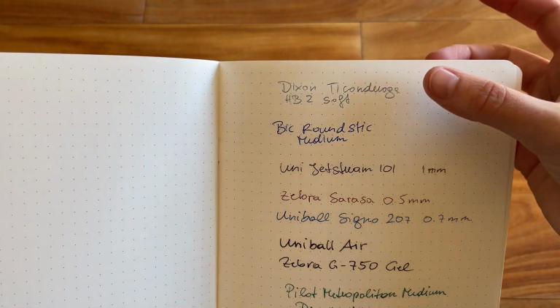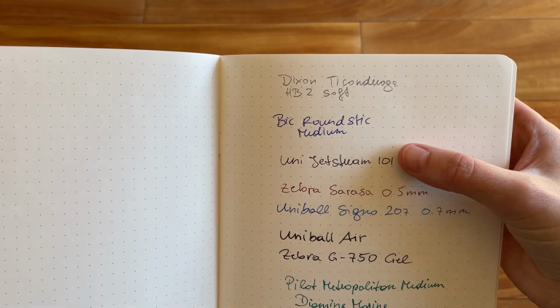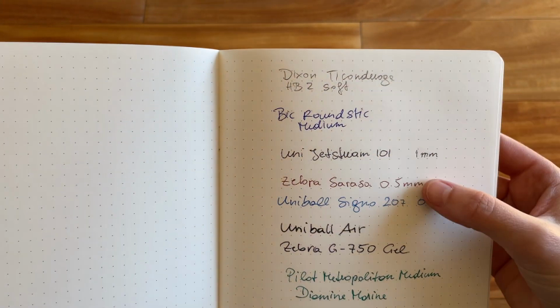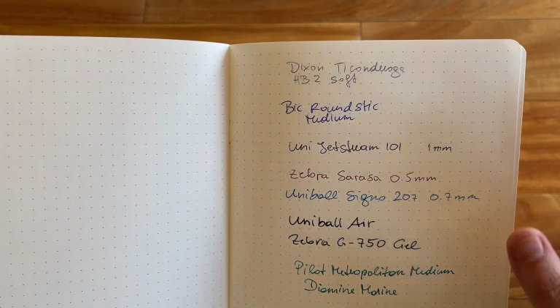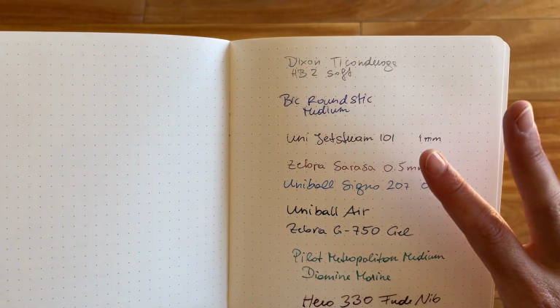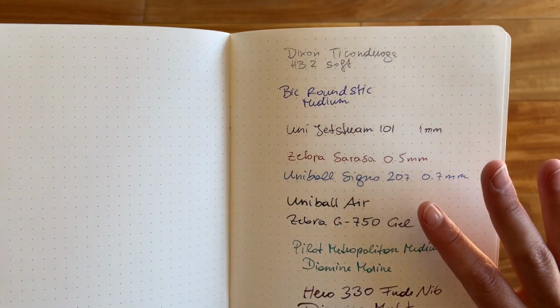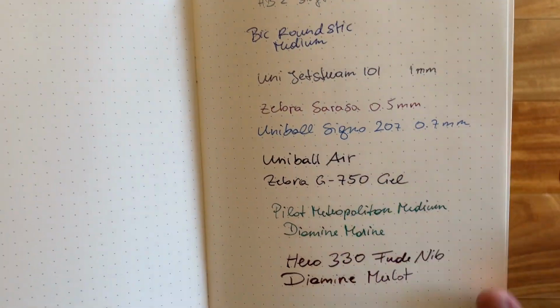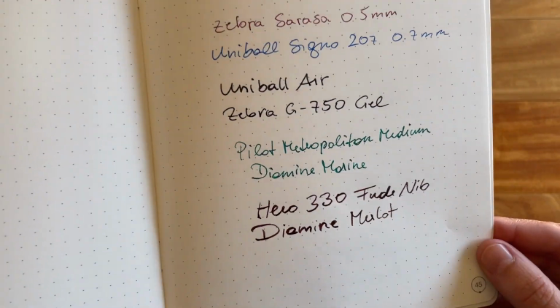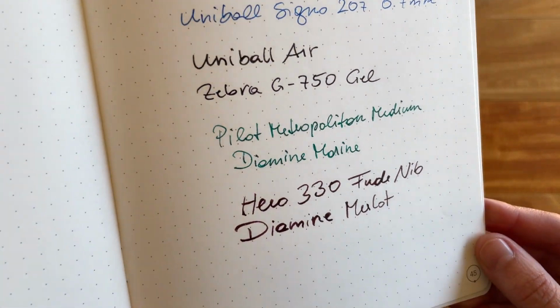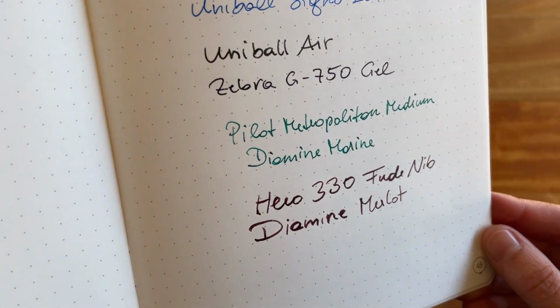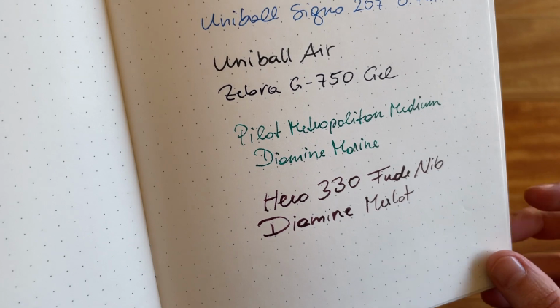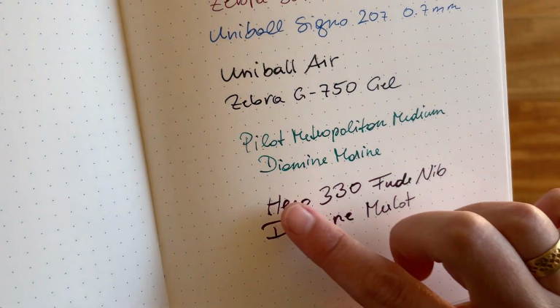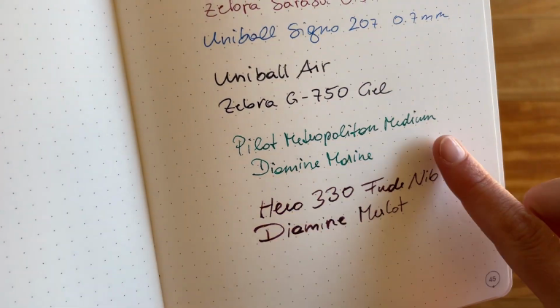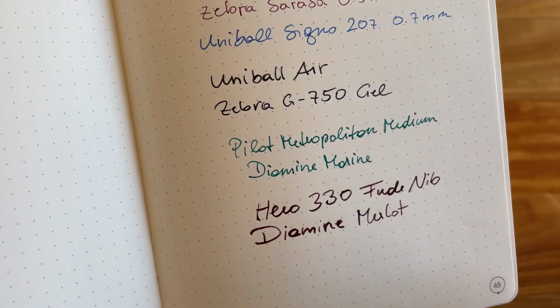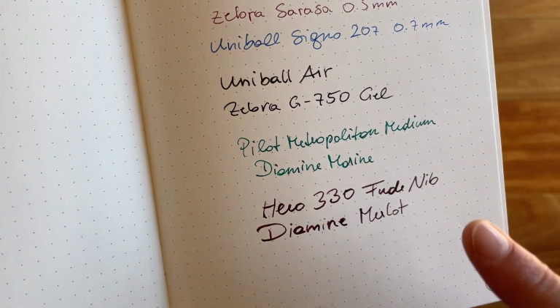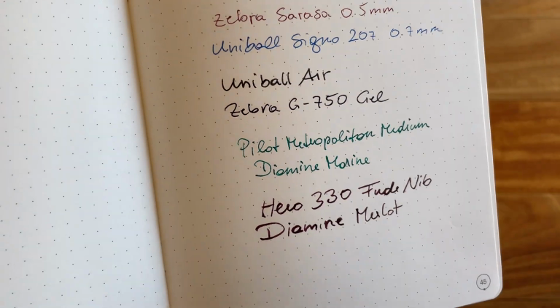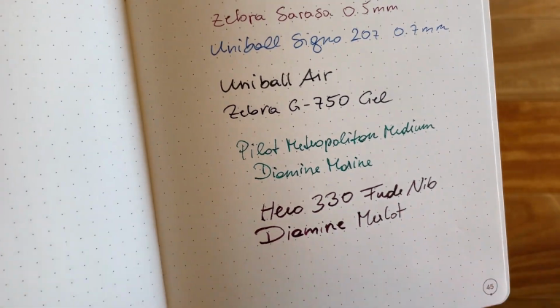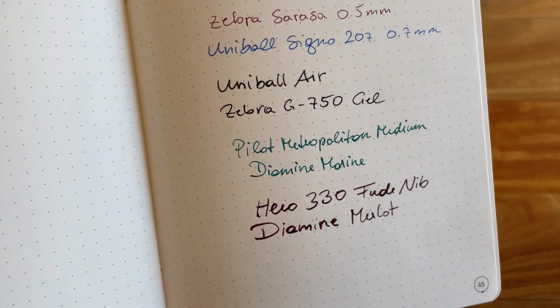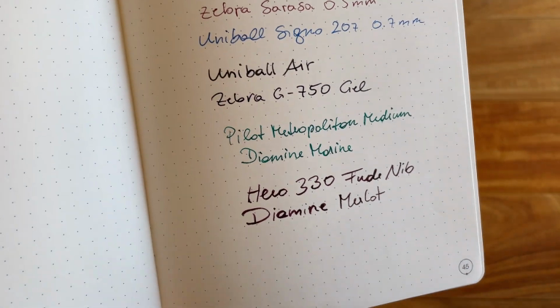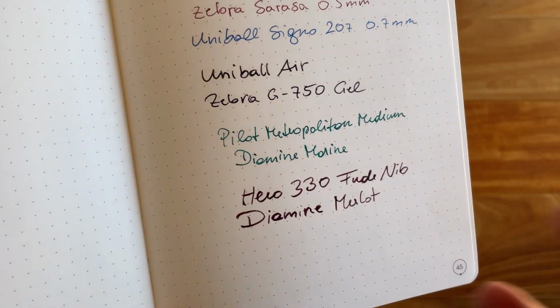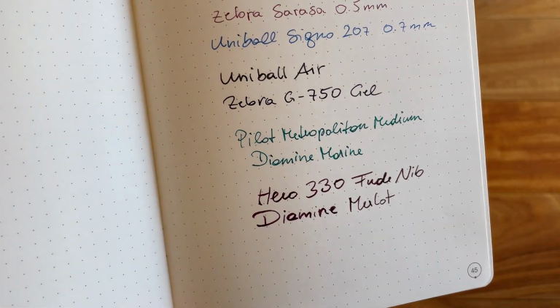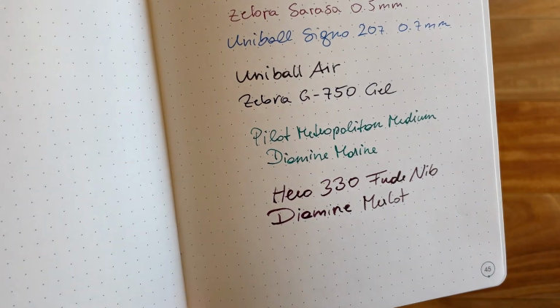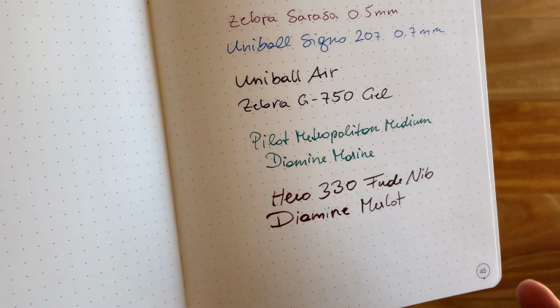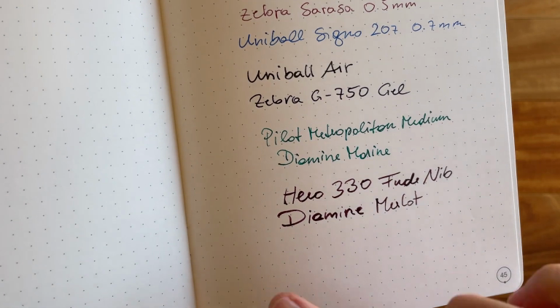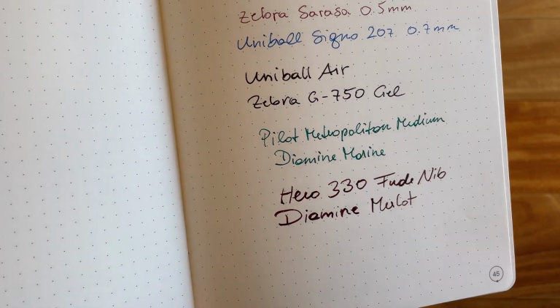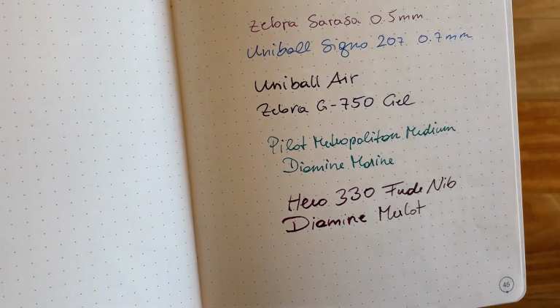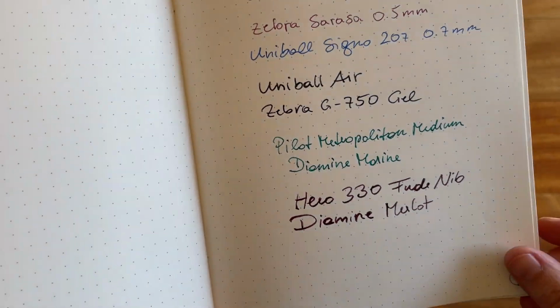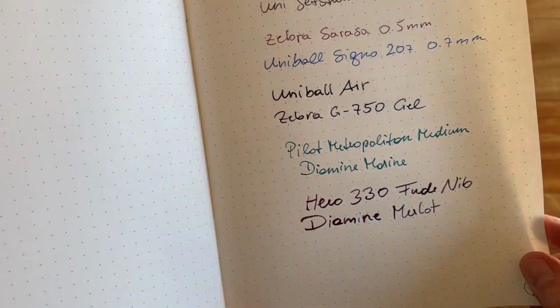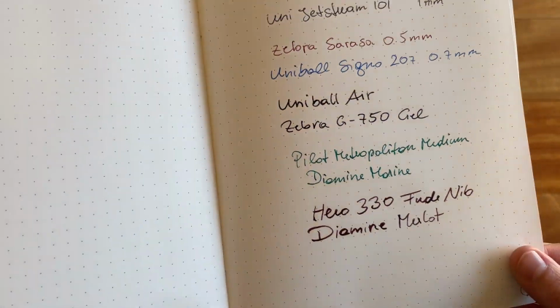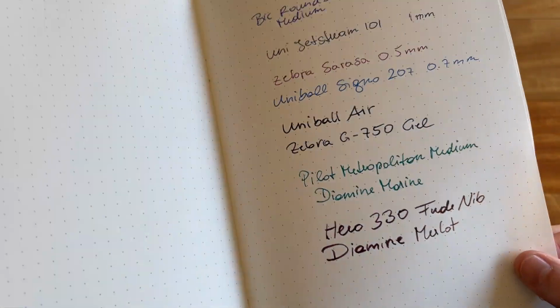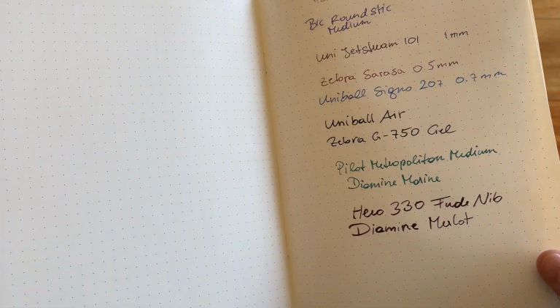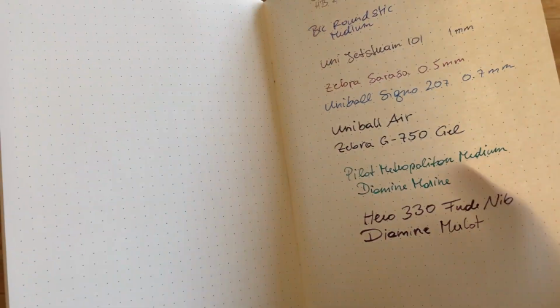You have a pencil, ballpoint pen, a couple of gel pens, and roller balls. And then we have the two fountain pens: a Pilot Metropolitan medium nib with Diamond Marine ink, and a Hero 330 Fude nib with Diamond Merlot ink — so a super broad nib there.